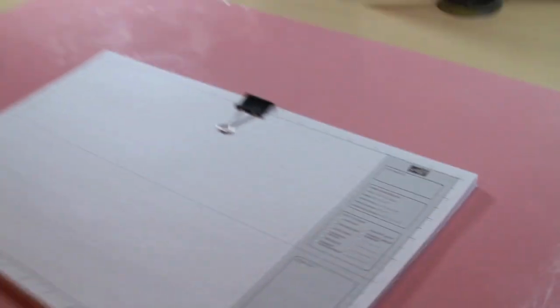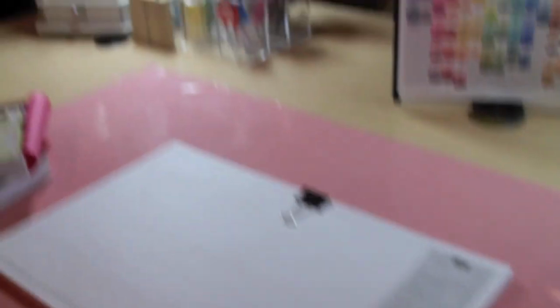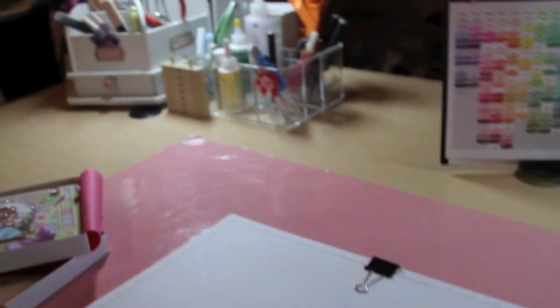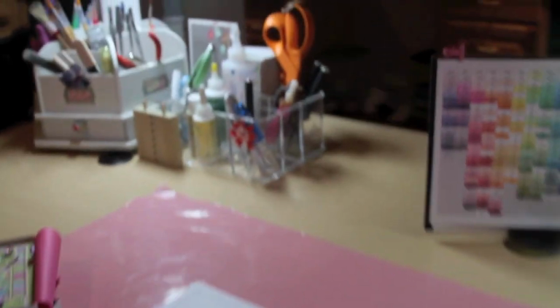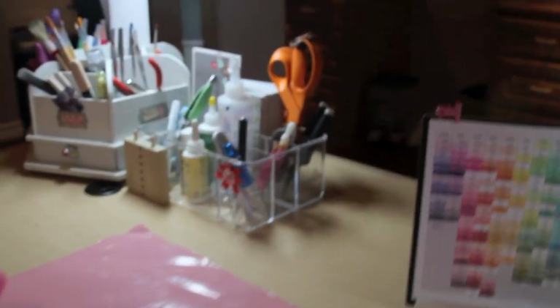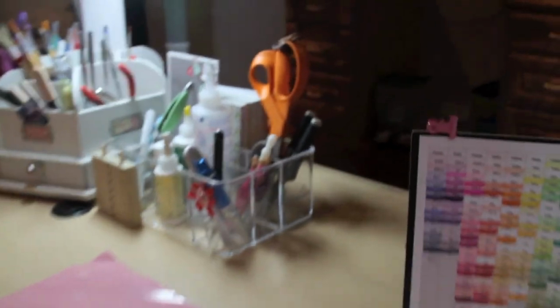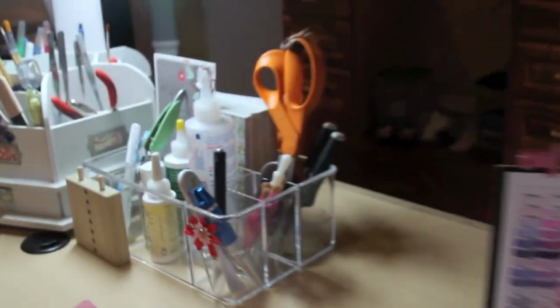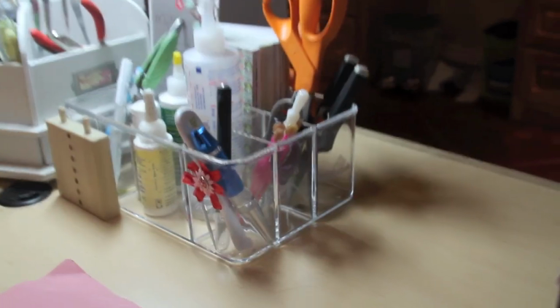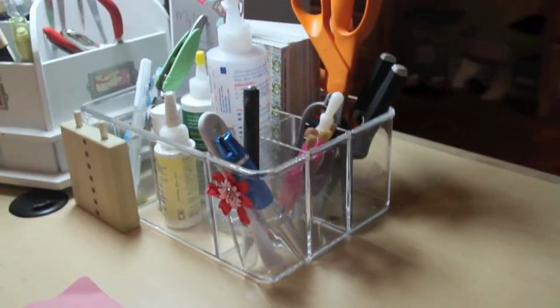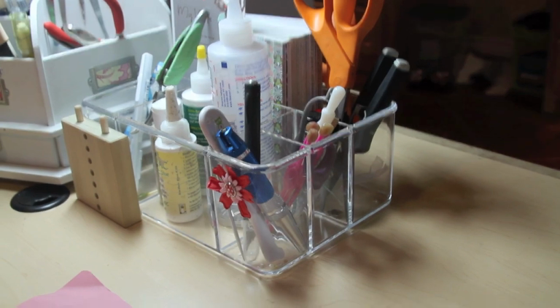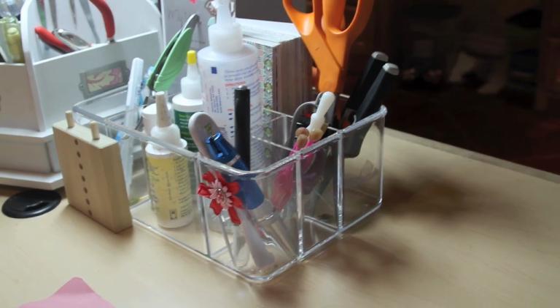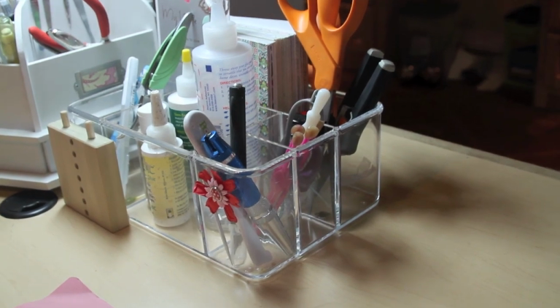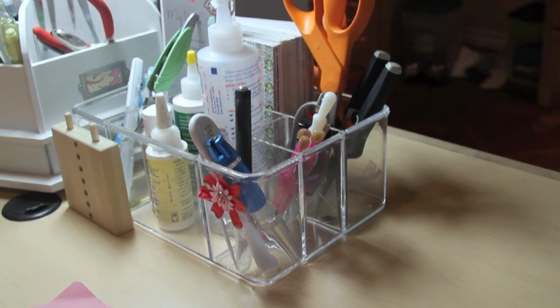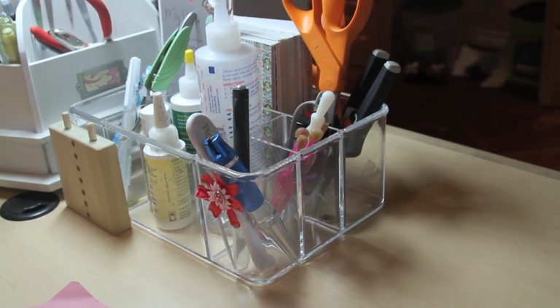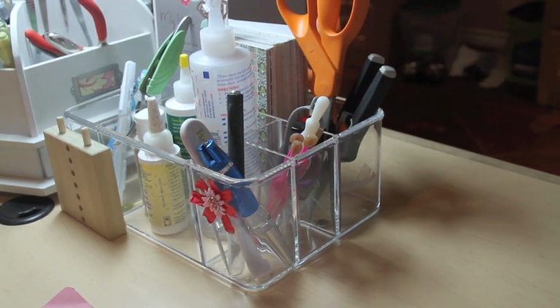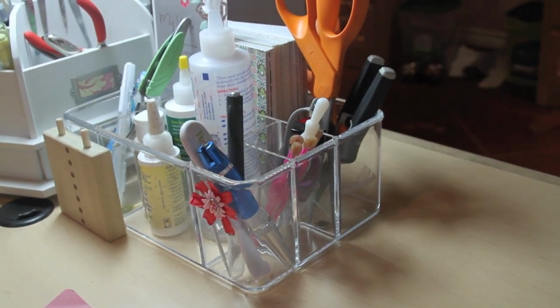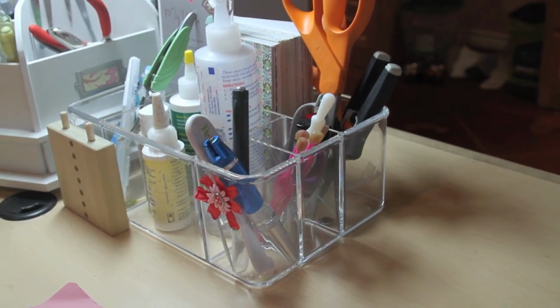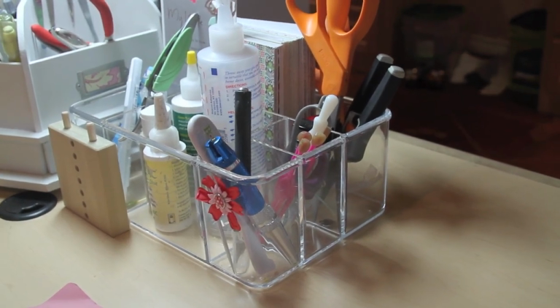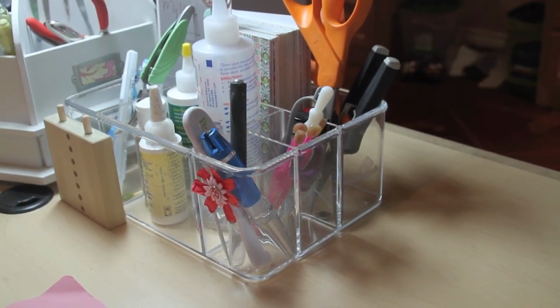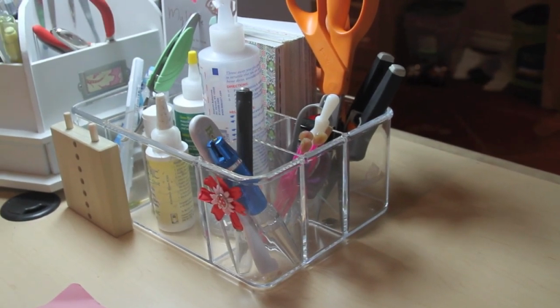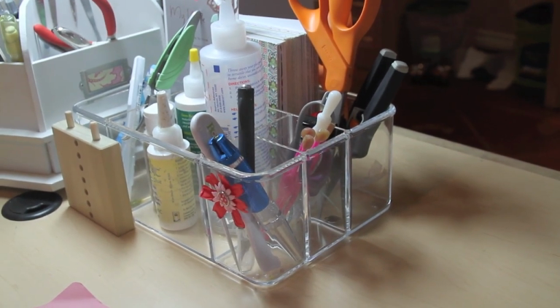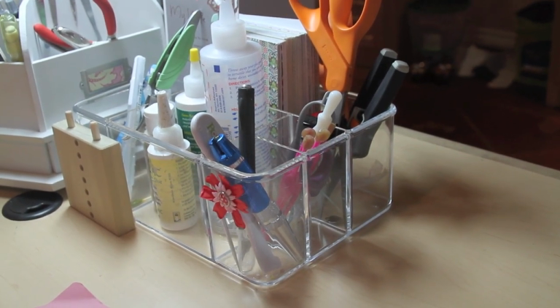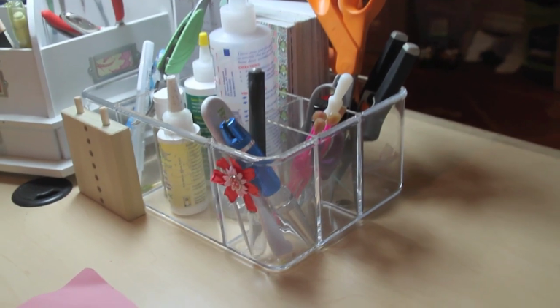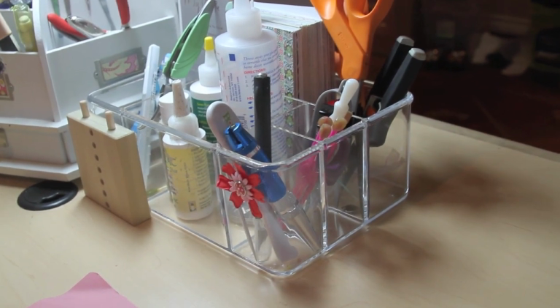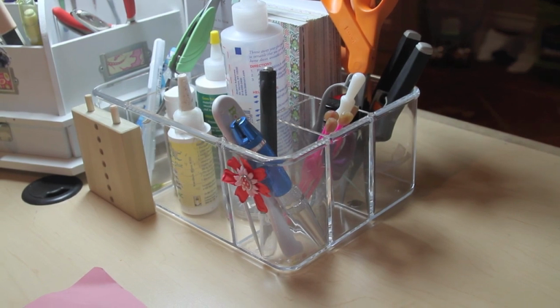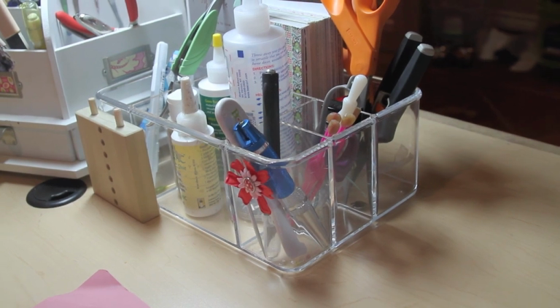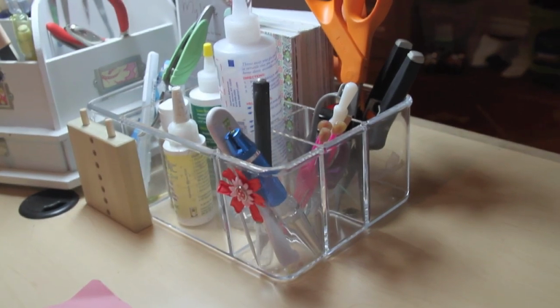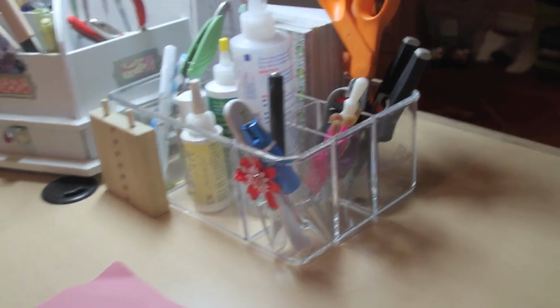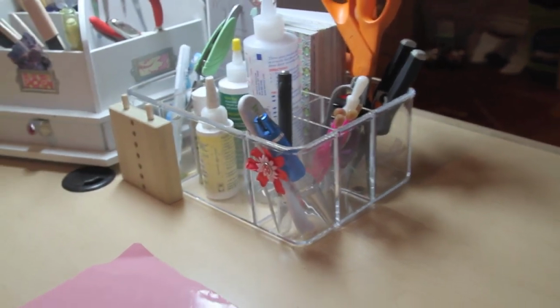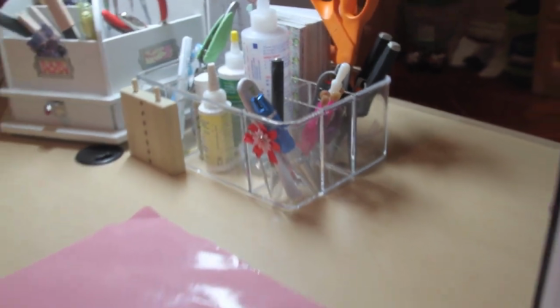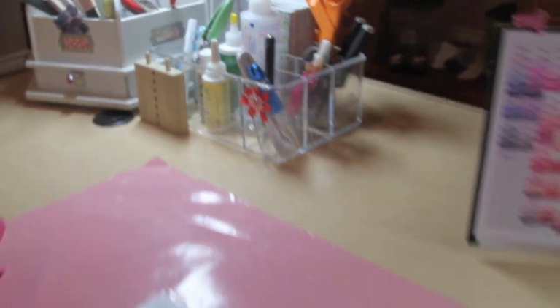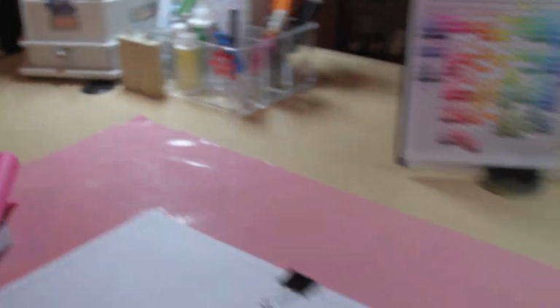This bucket I keep all the things I use all the time, like my glues, my scissors, and the little pokey thing — technical name.